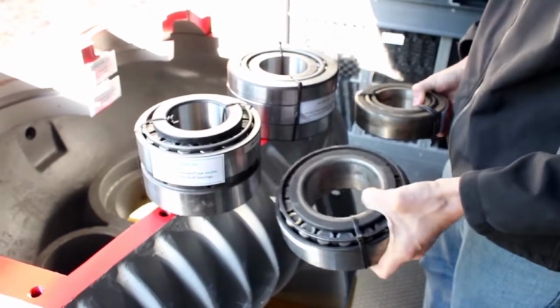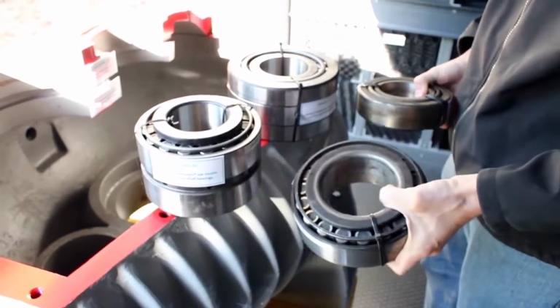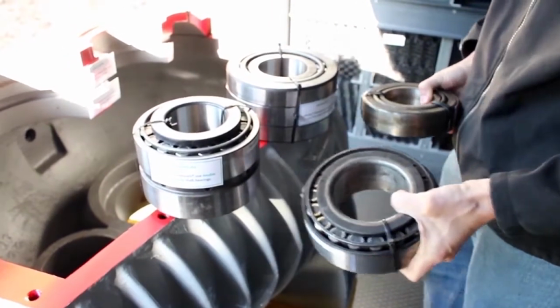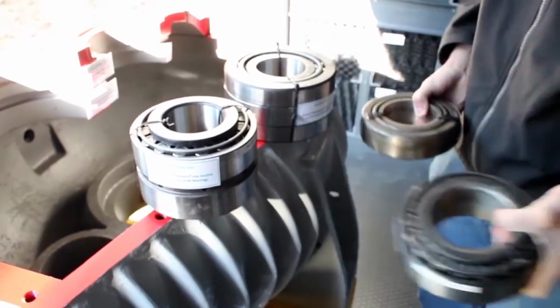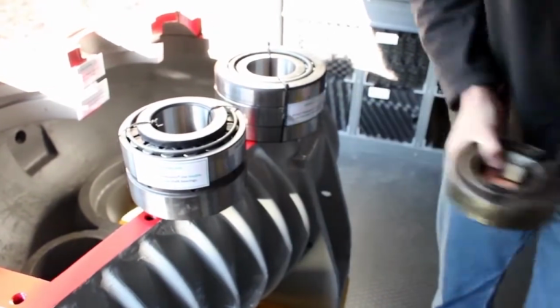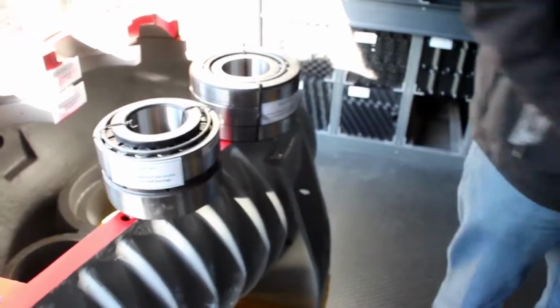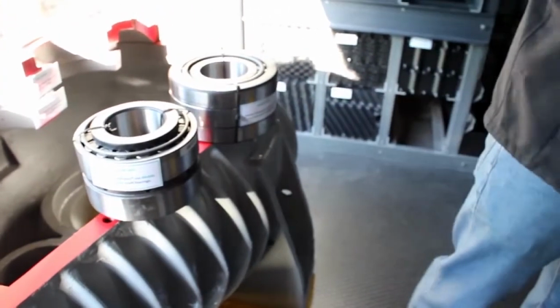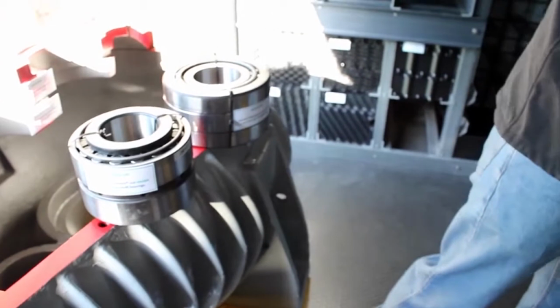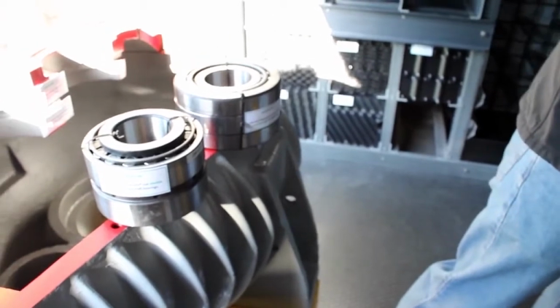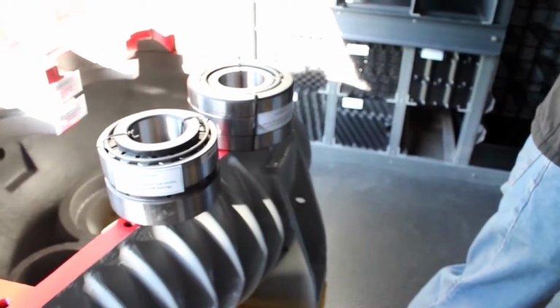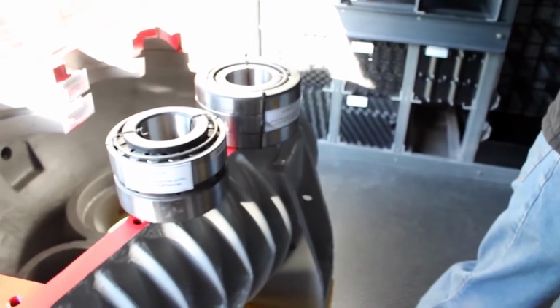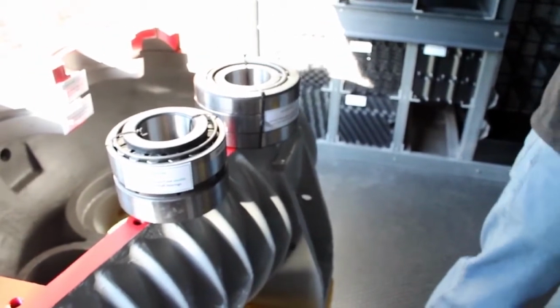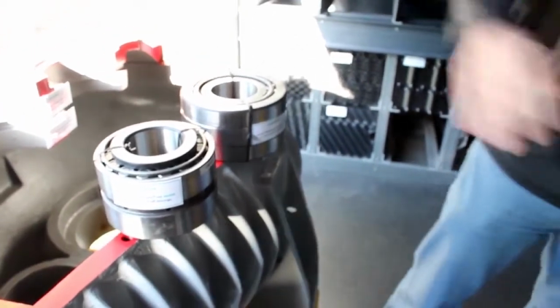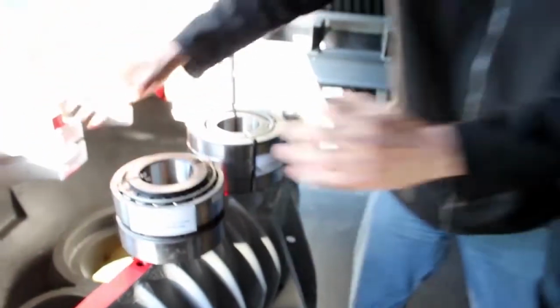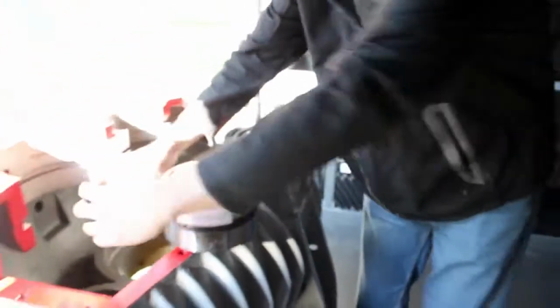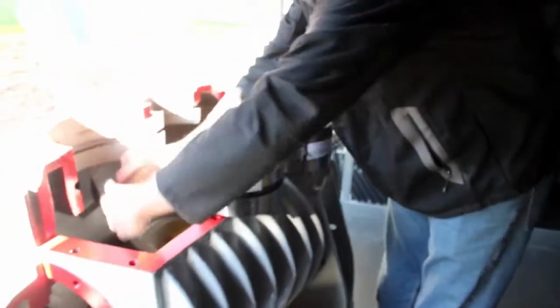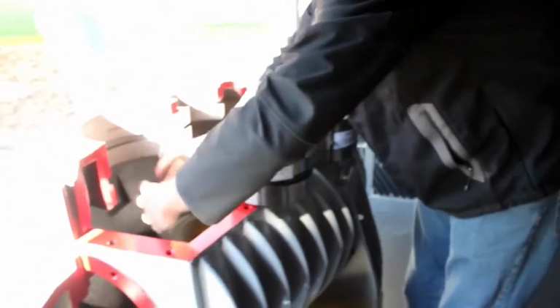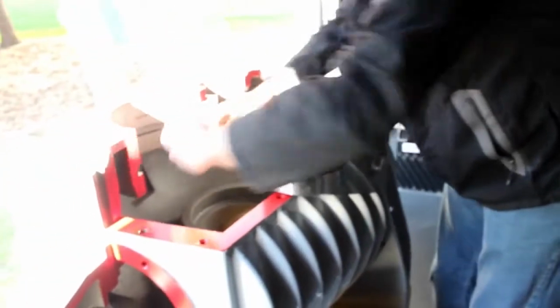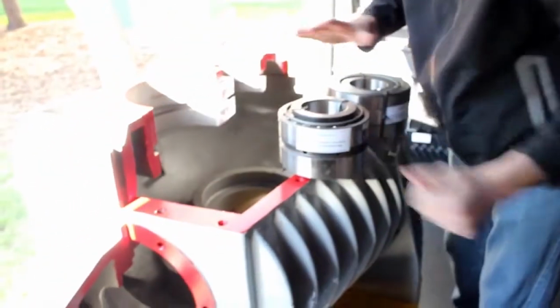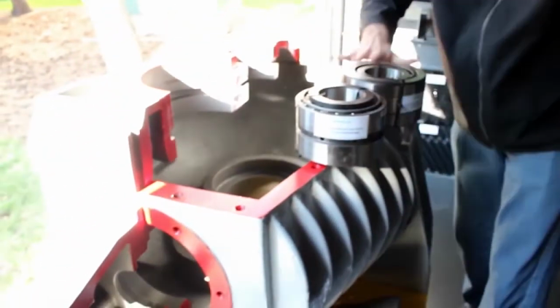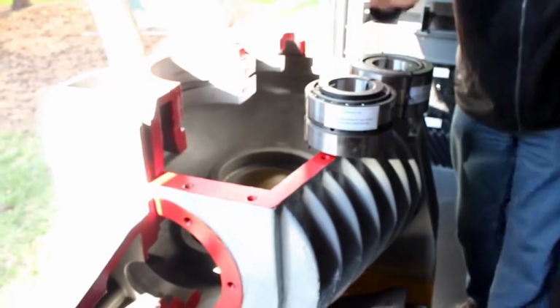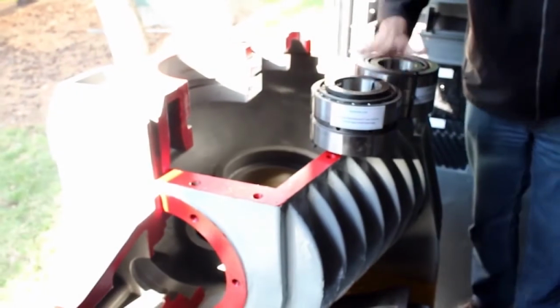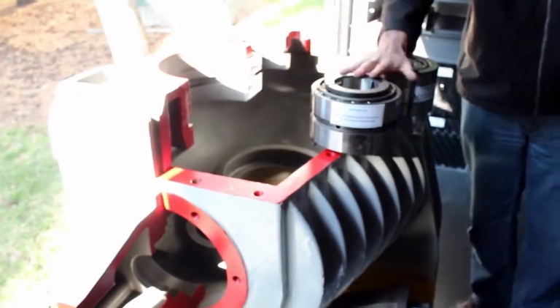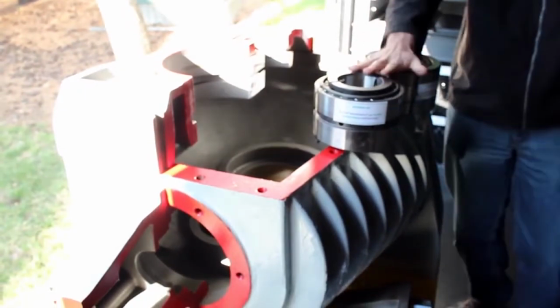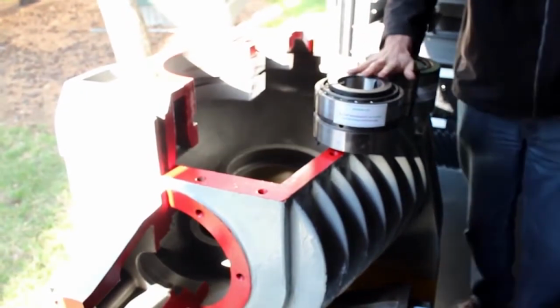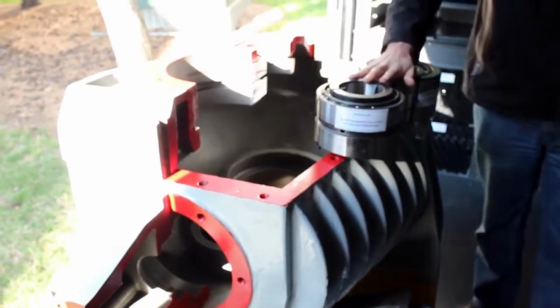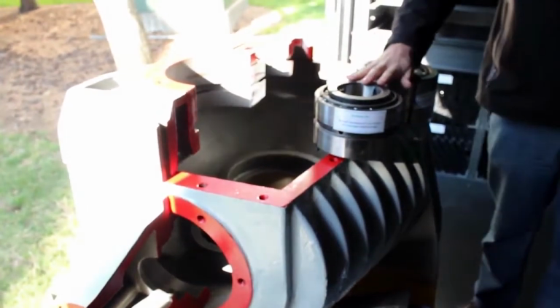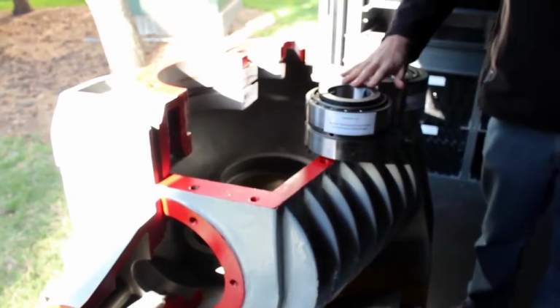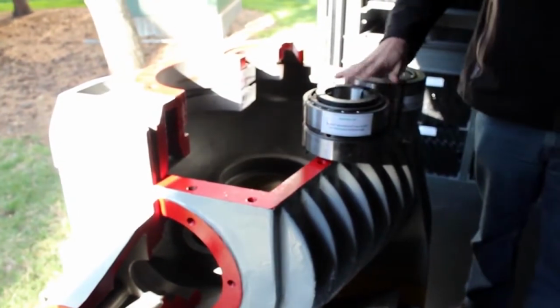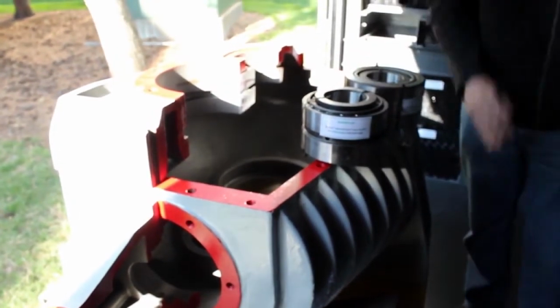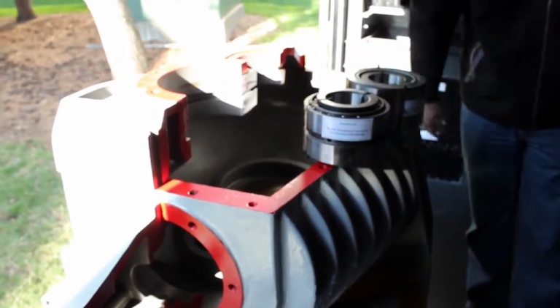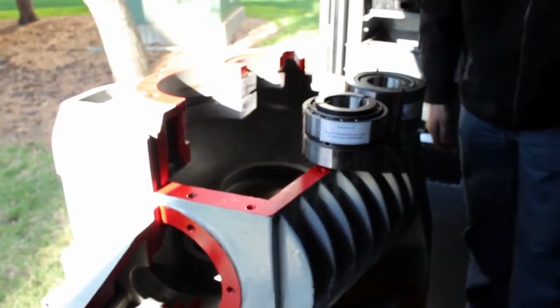Particularly on the interstage shaft, which is normally the shaft connected to the pinion in this region, these bearings will actually provide about three times more life than the equivalent Amarillo bearings on the interstage shaft.